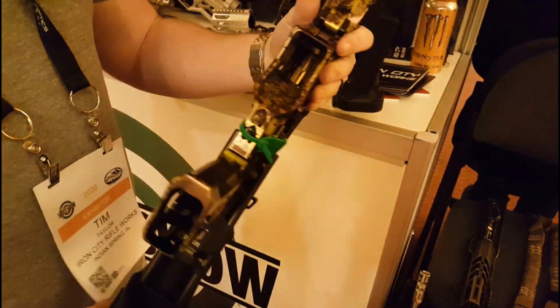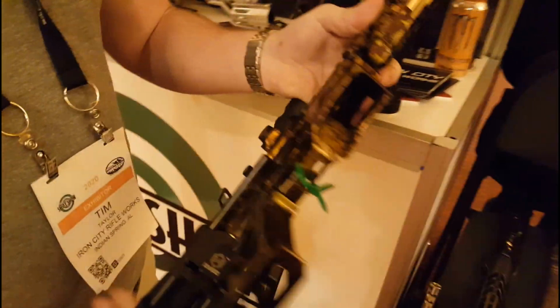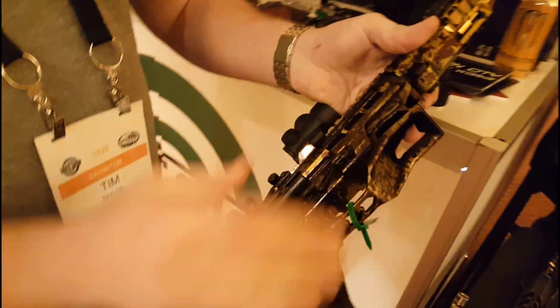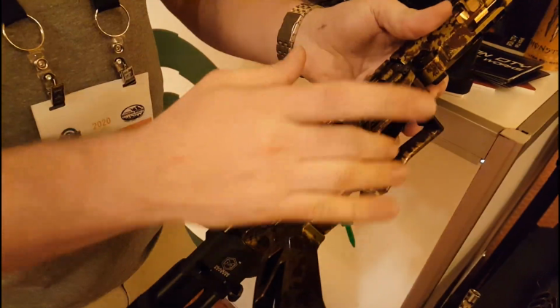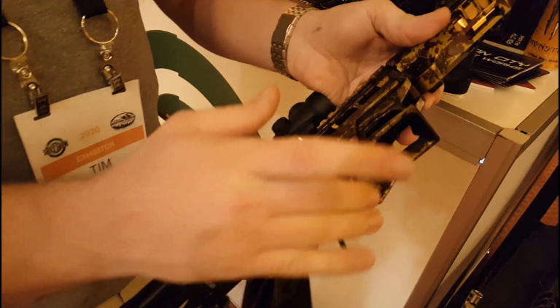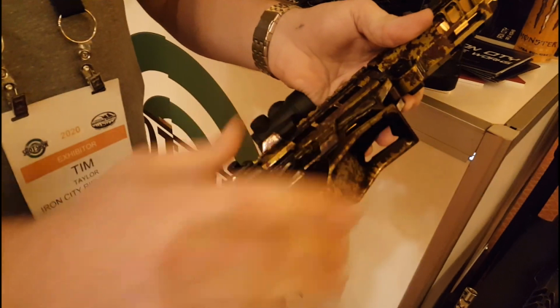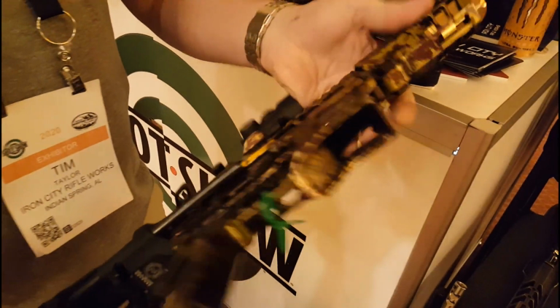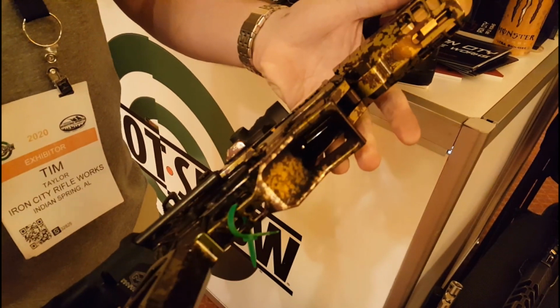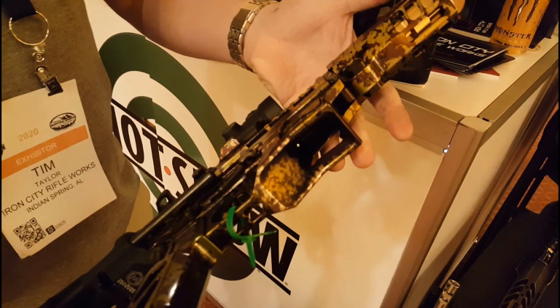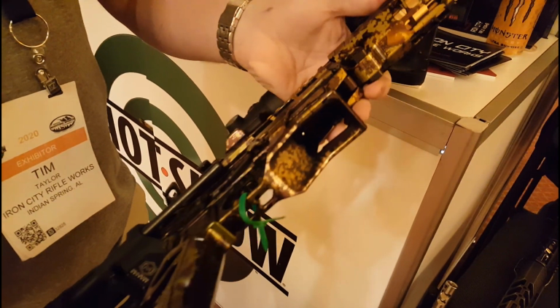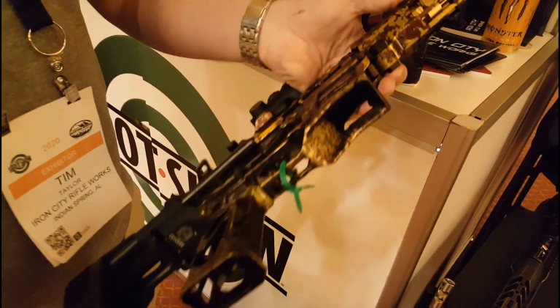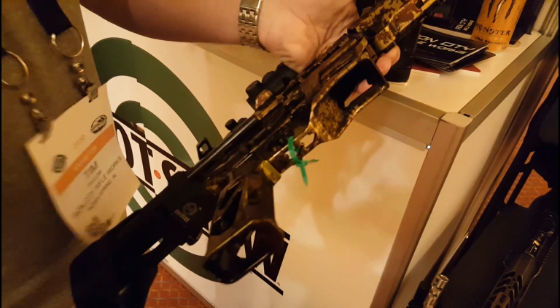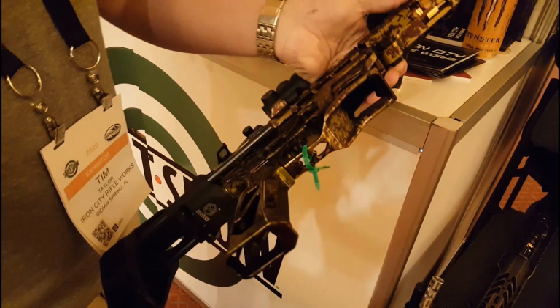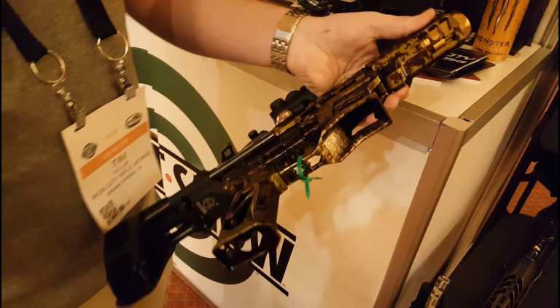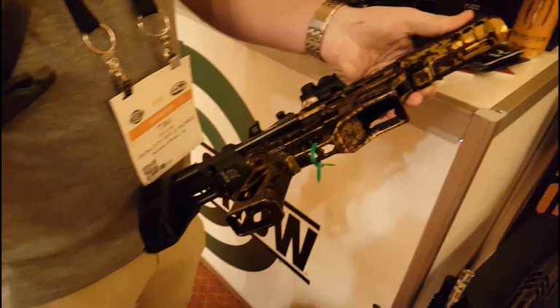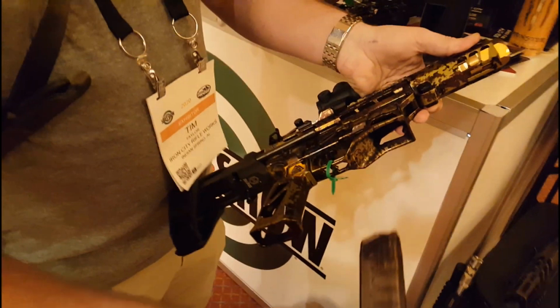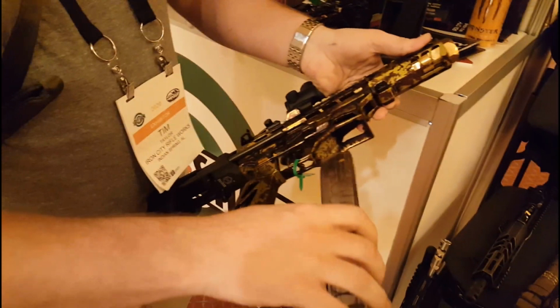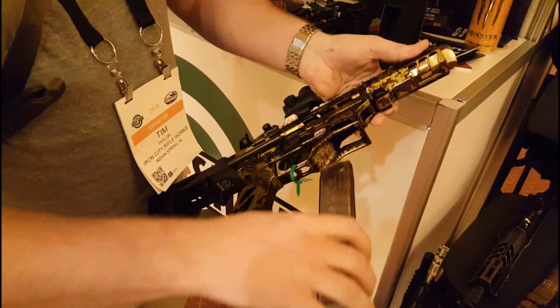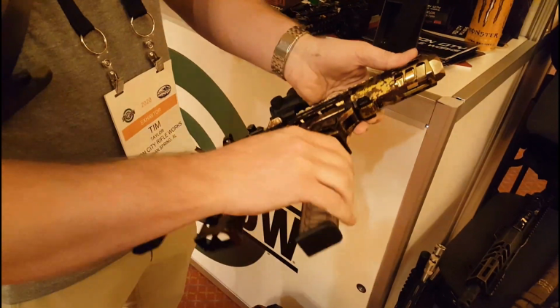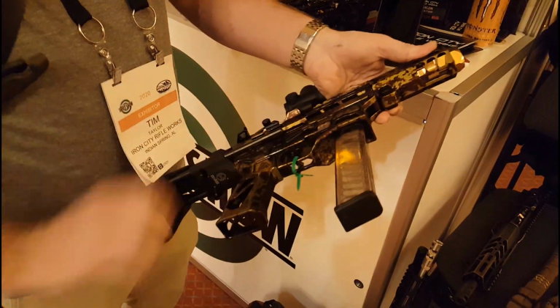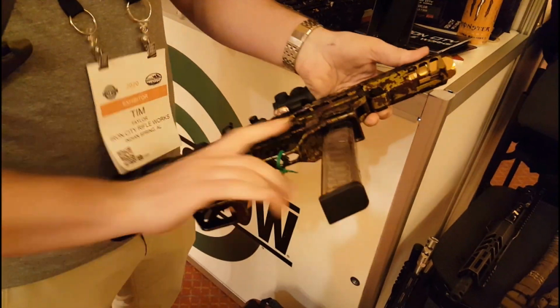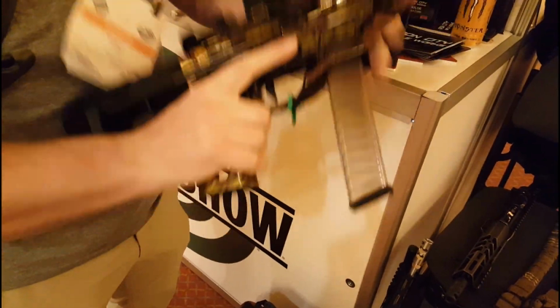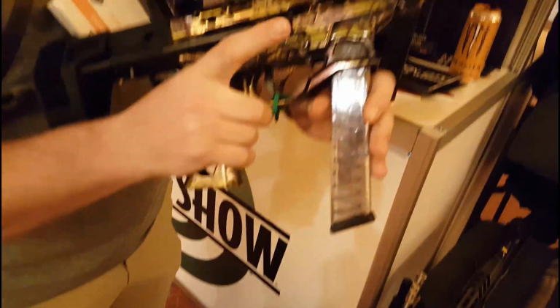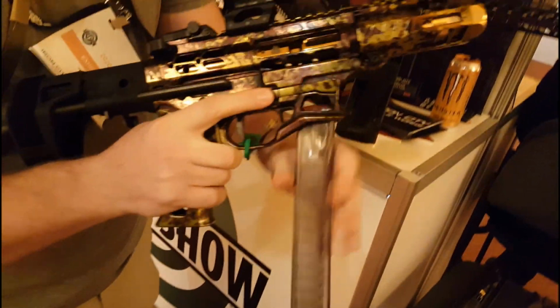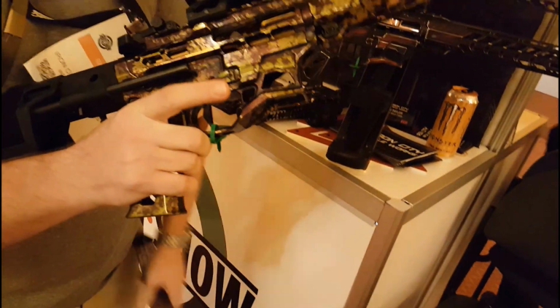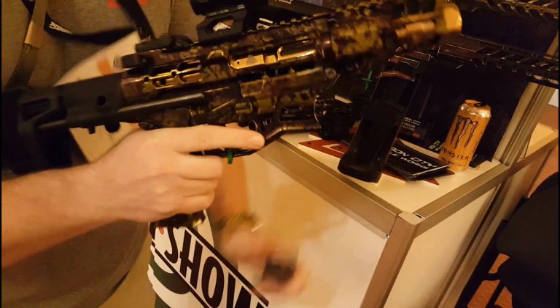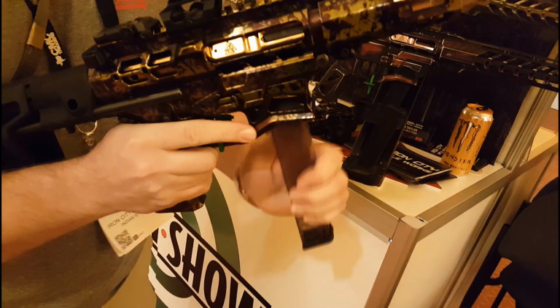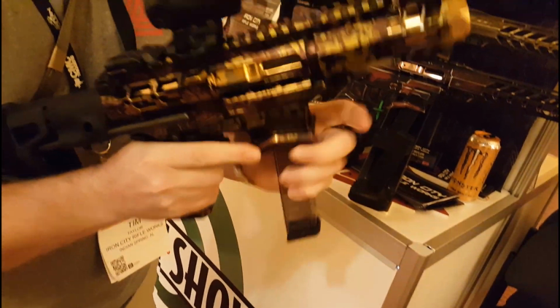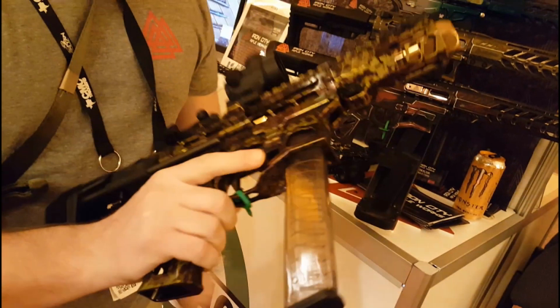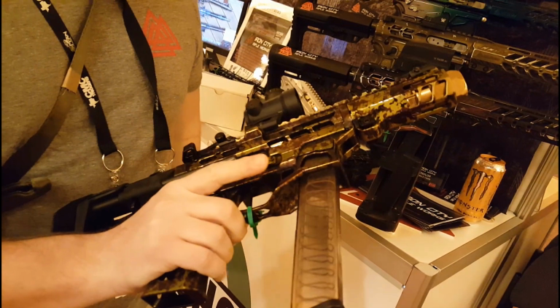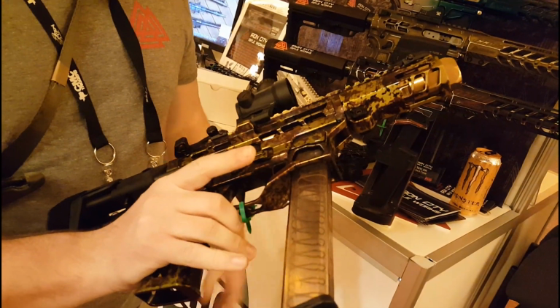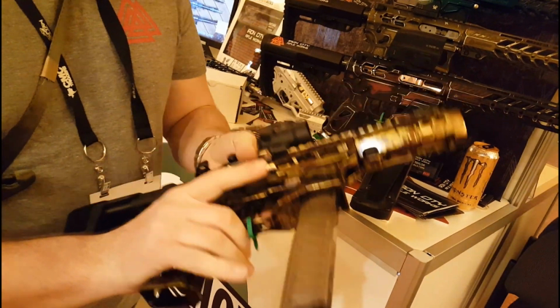One of the main features of this is we have a really big, deep loading ramp for the 9mm magazines, which makes it super easy to load. The magazine hits that ramp and shoots right in. There's a built-in mag release built into the receiver — super easy to load.